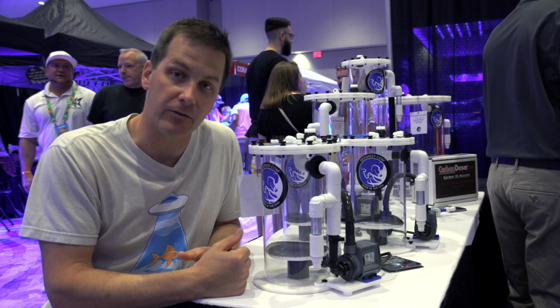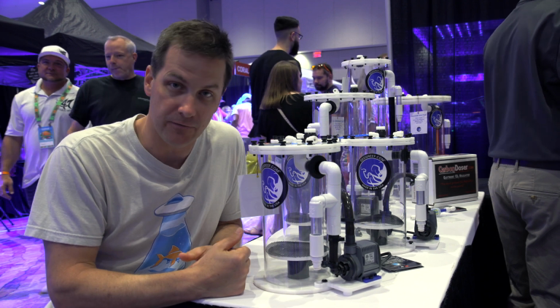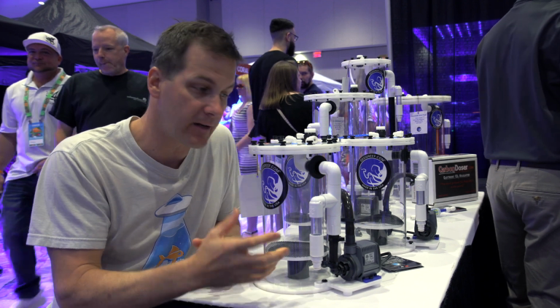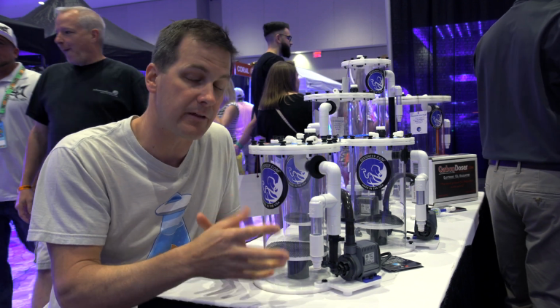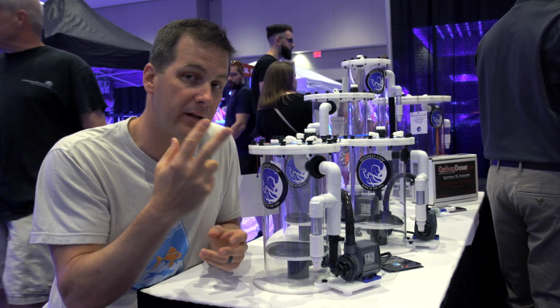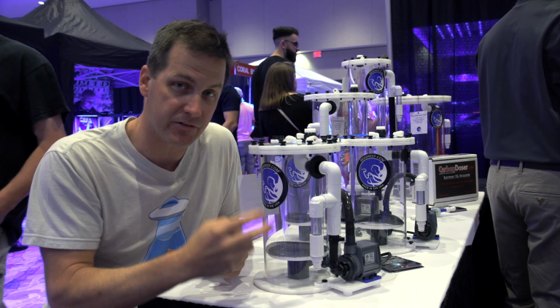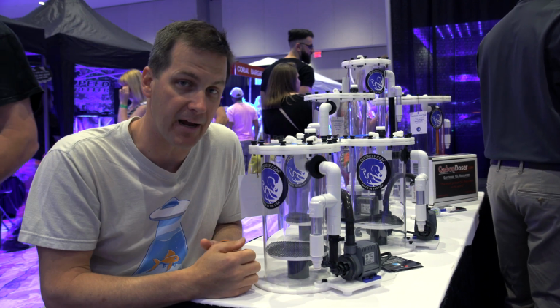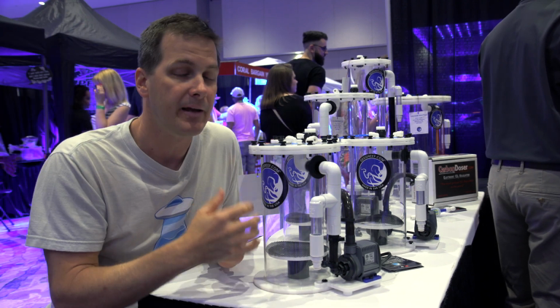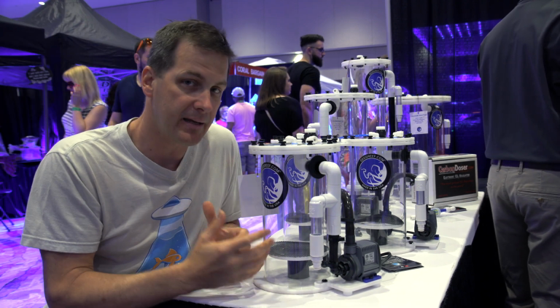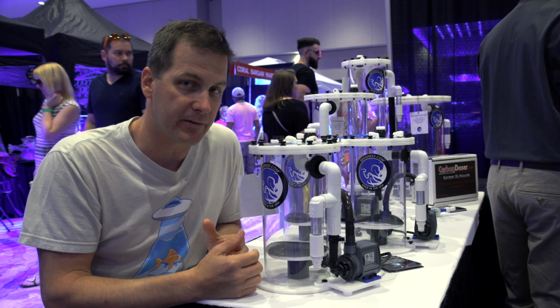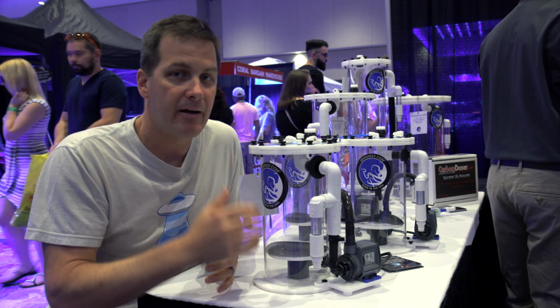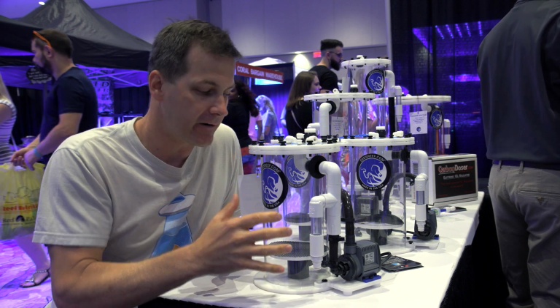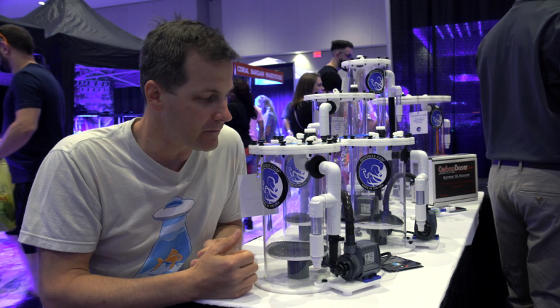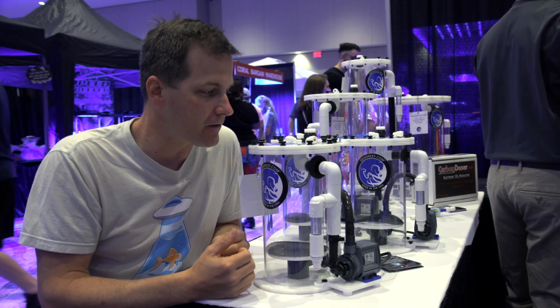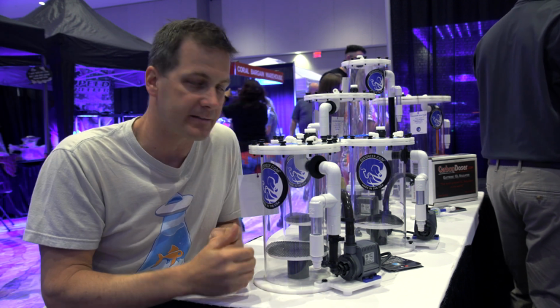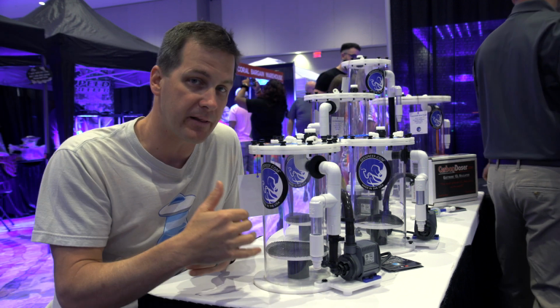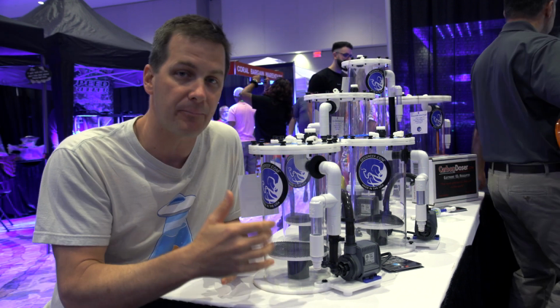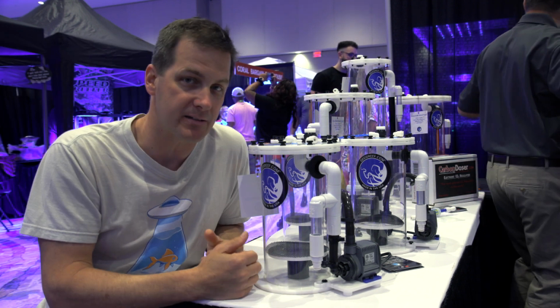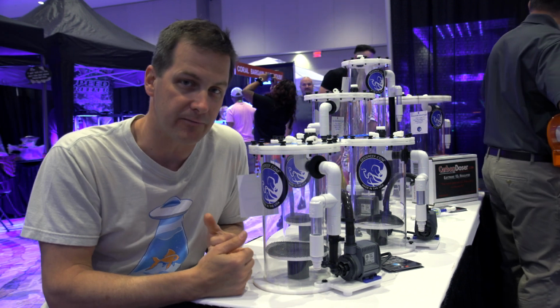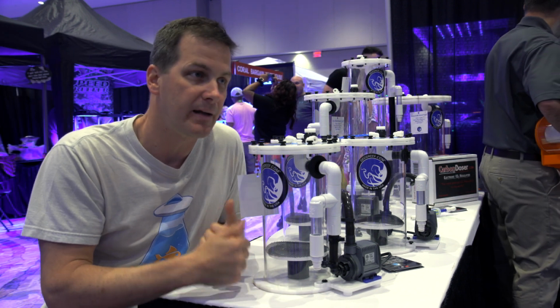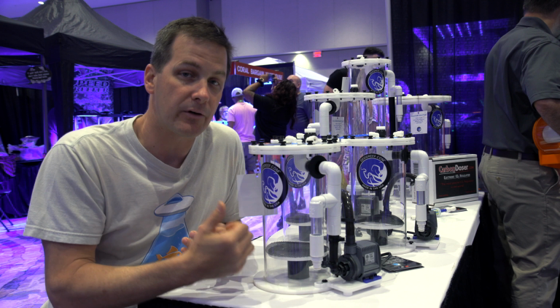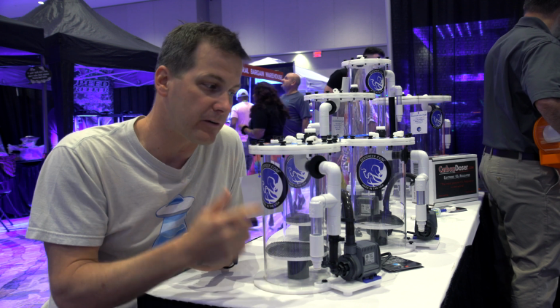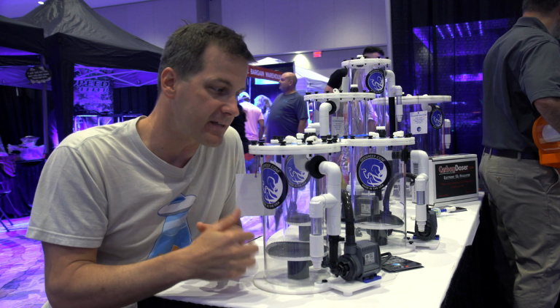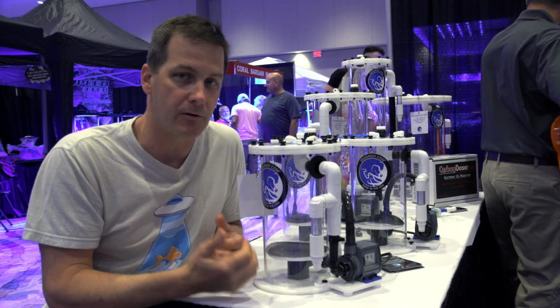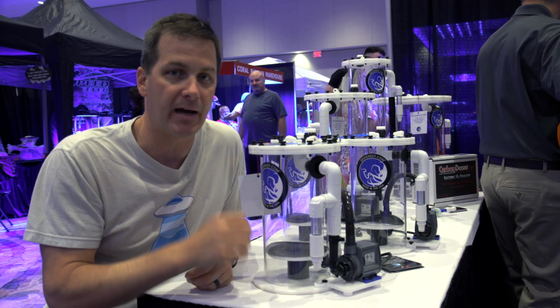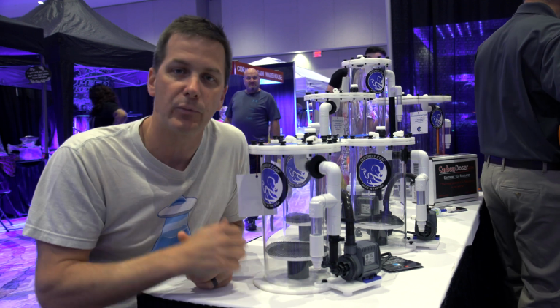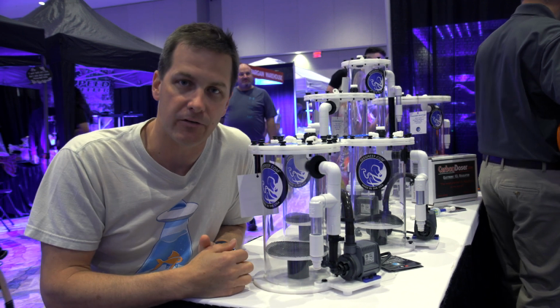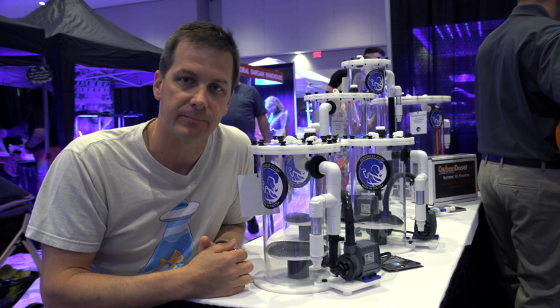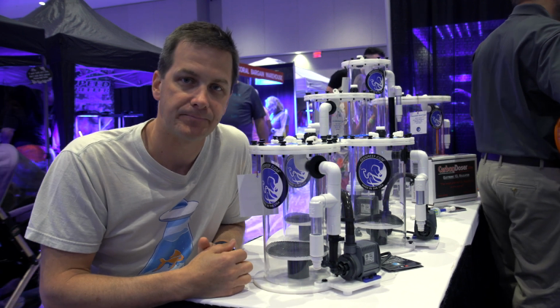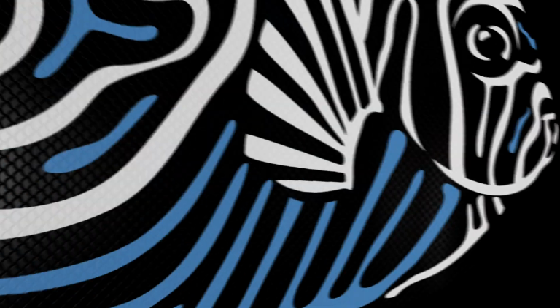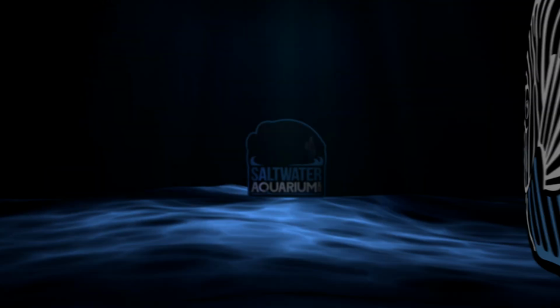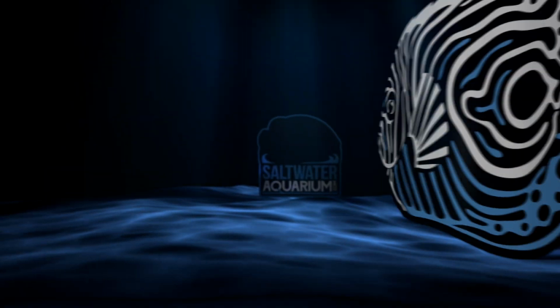Whether you've got a small tank or a large tank, GEO has a calcium reactor solution for you. Even if you want a dual chamber reactor, they can build them. I've been very happy with my GEO reactor and I'm putting these on my systems going forward. I've been using one on my system for over a year now with great results.